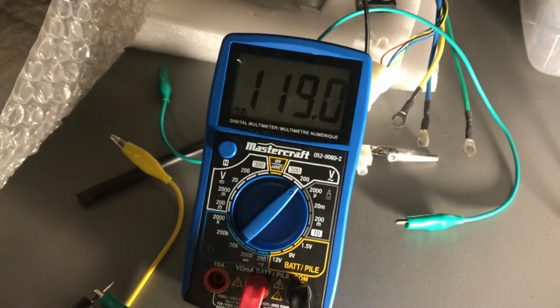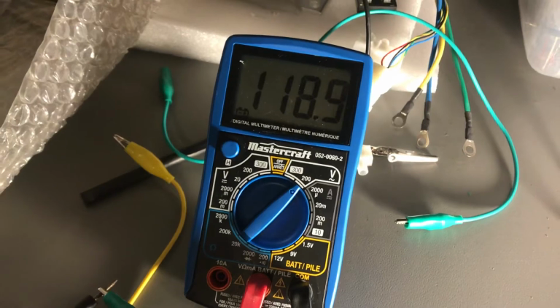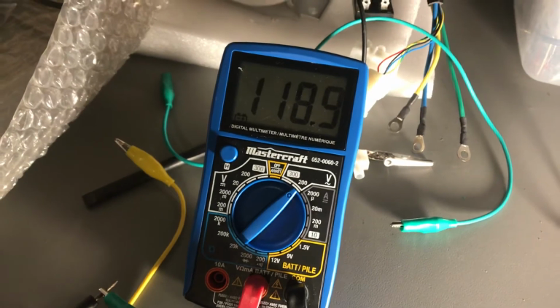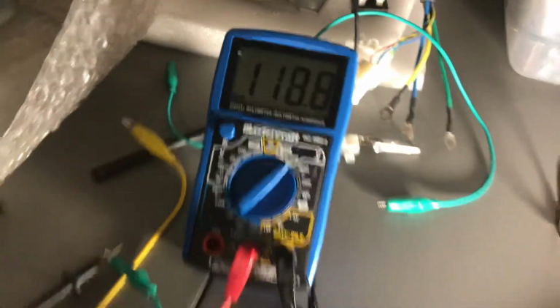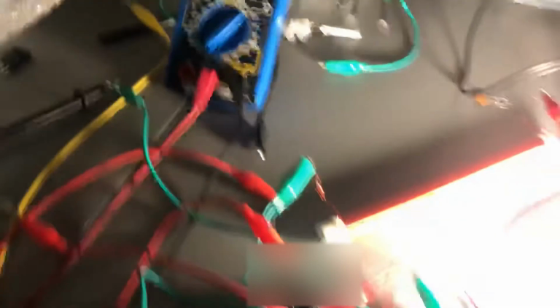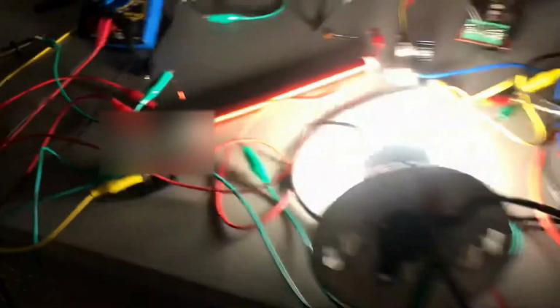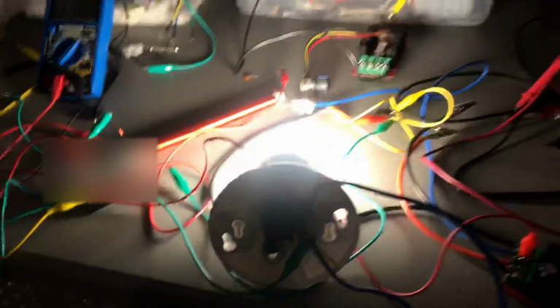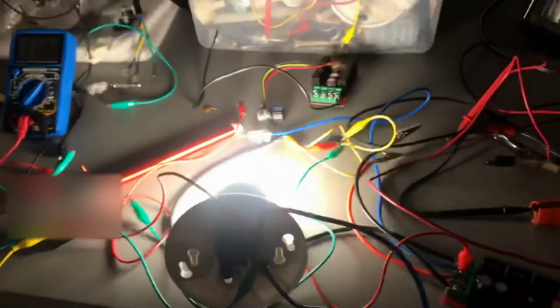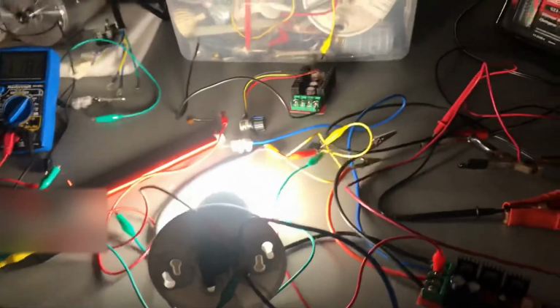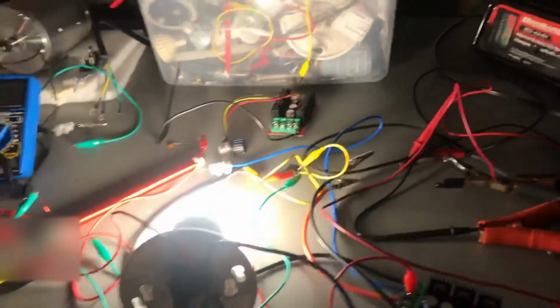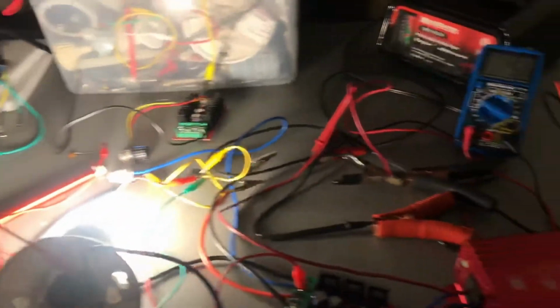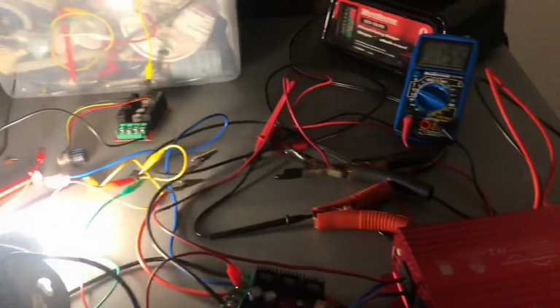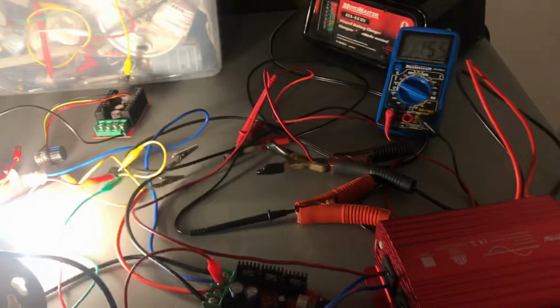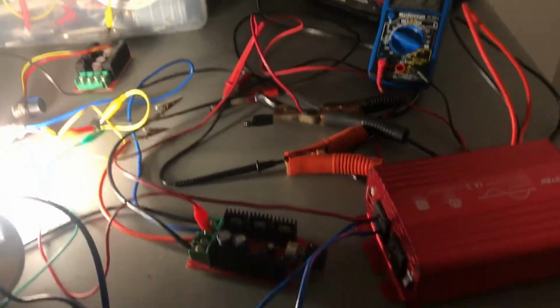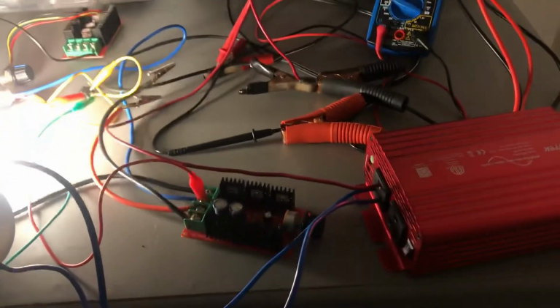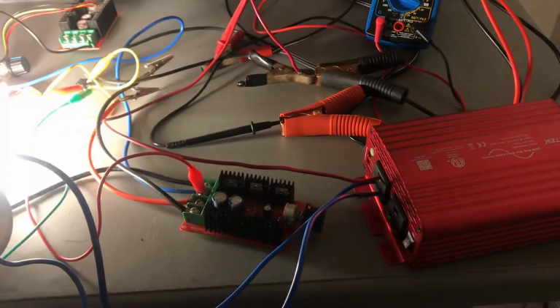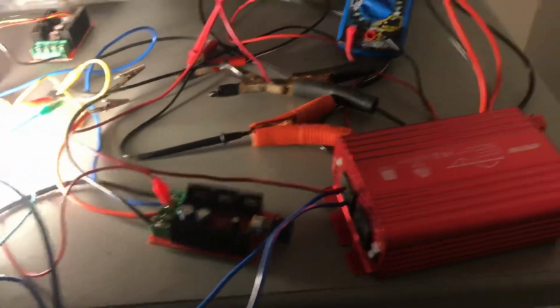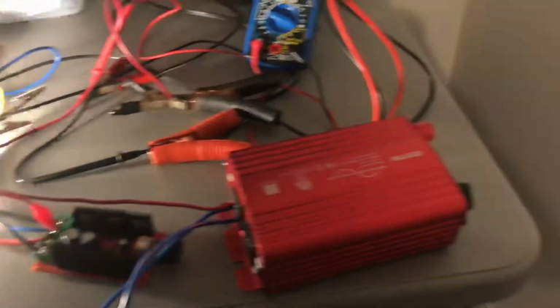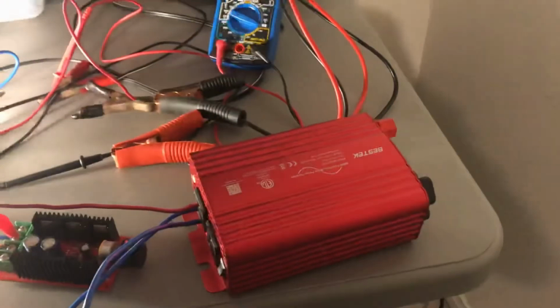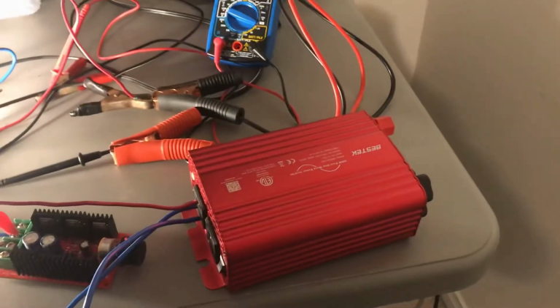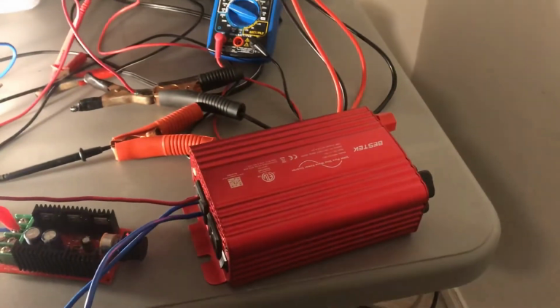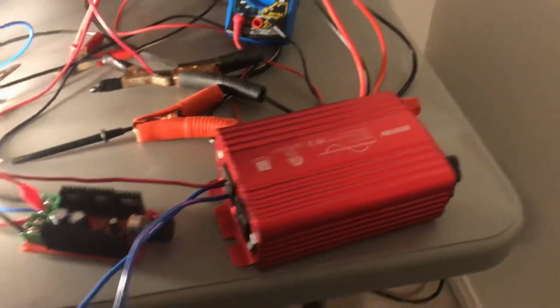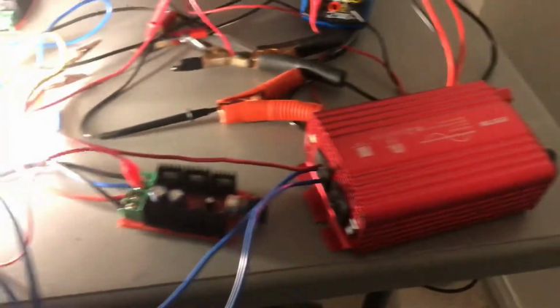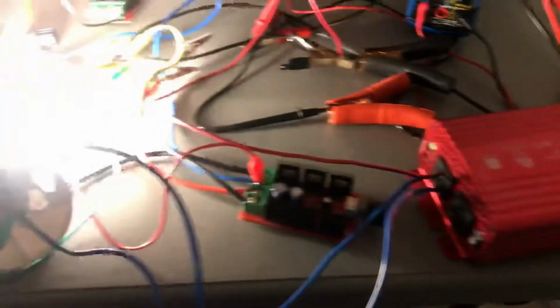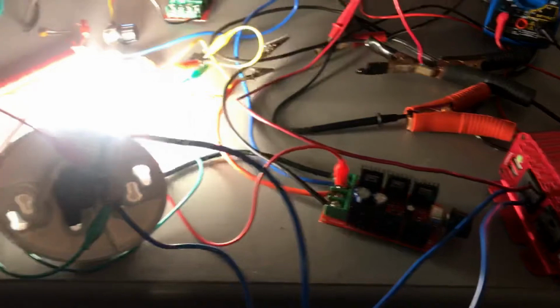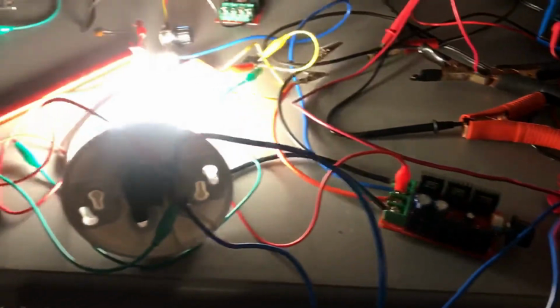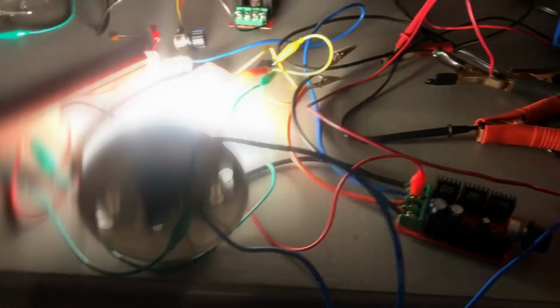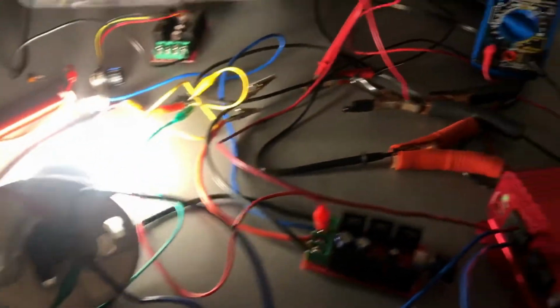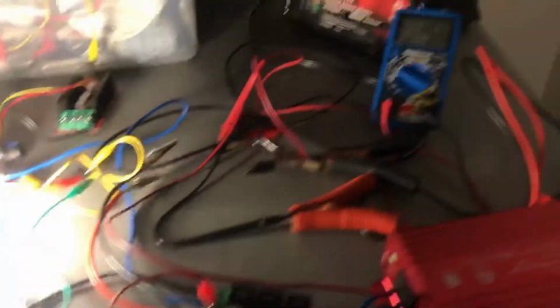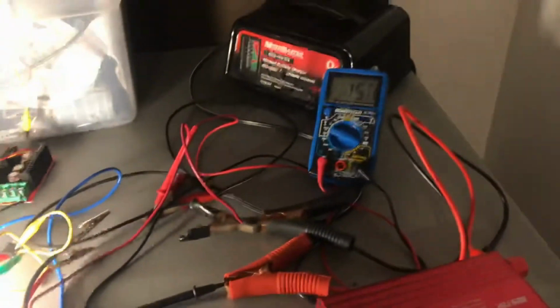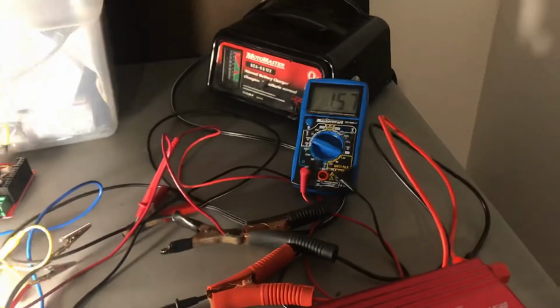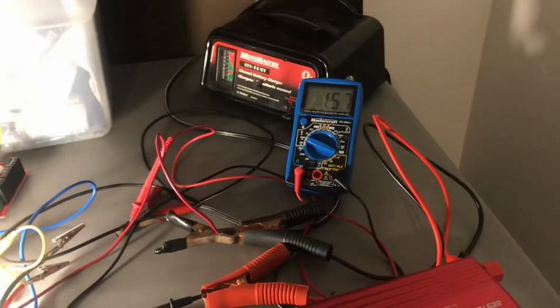I'll hook it back up and put the original setup back on, and you'll see what a difference in power consumption.